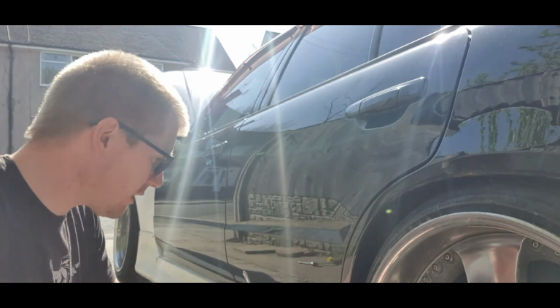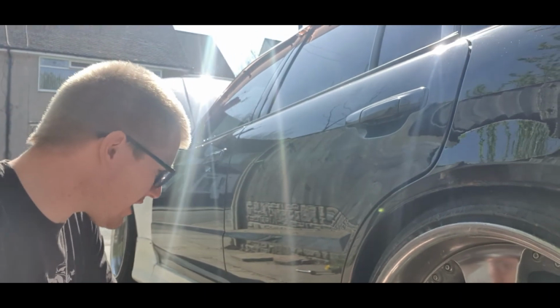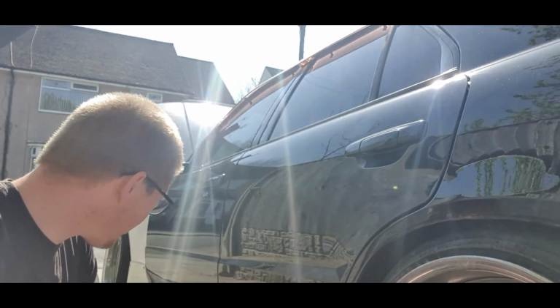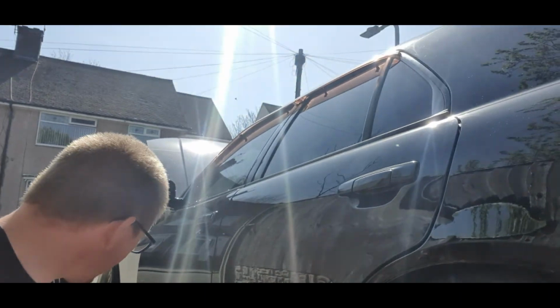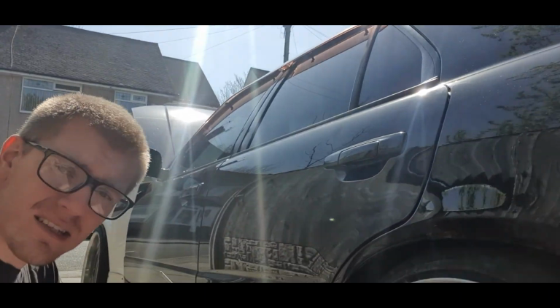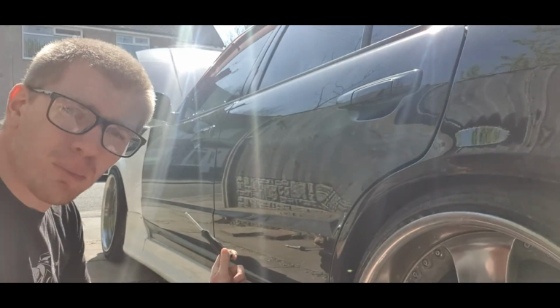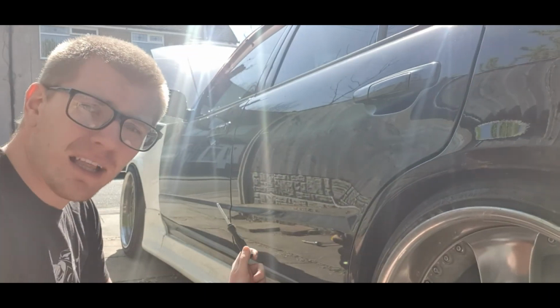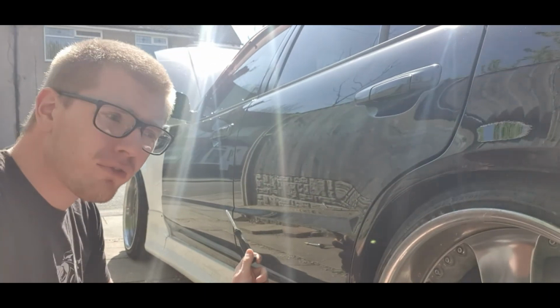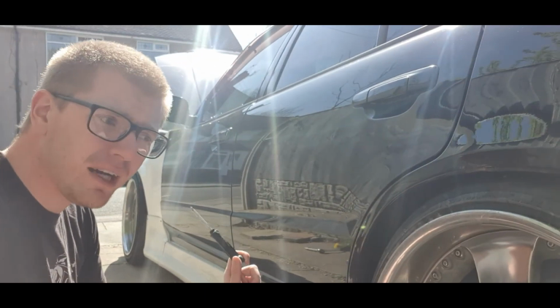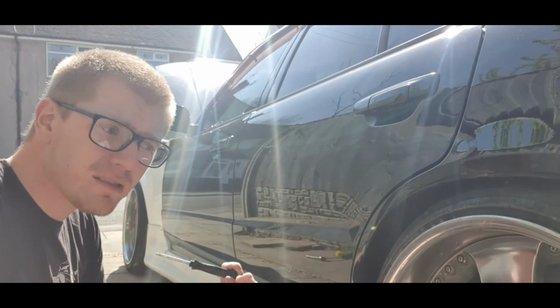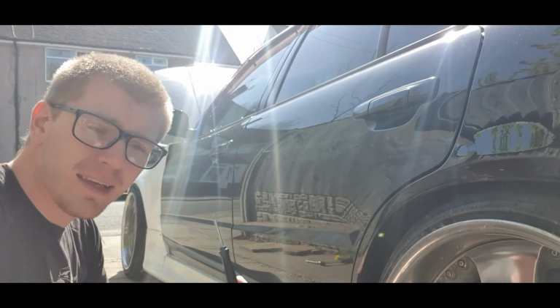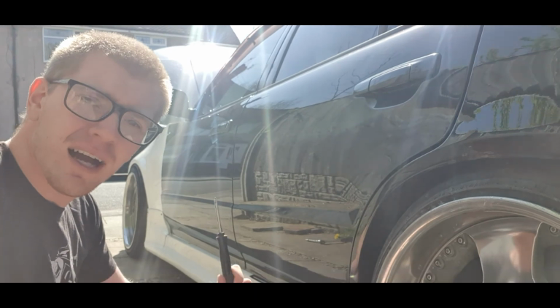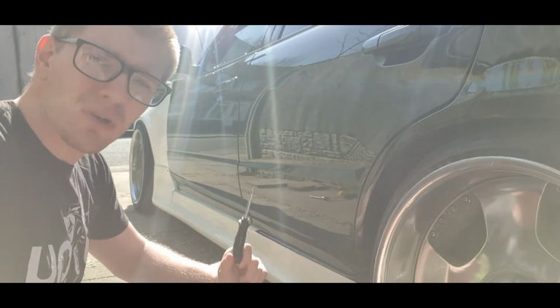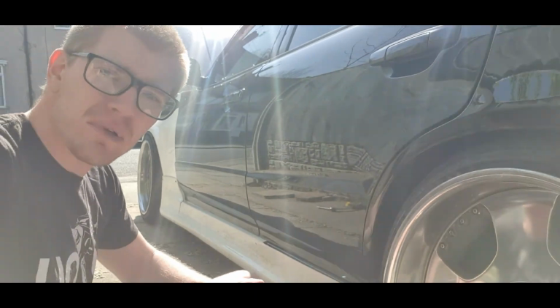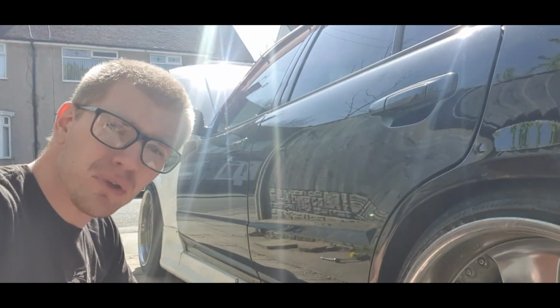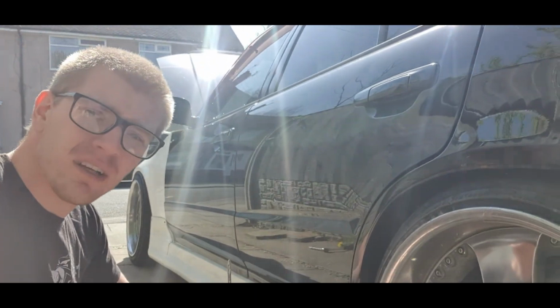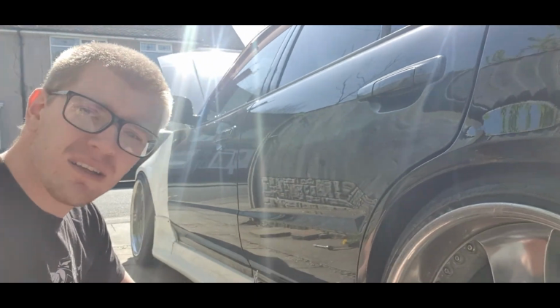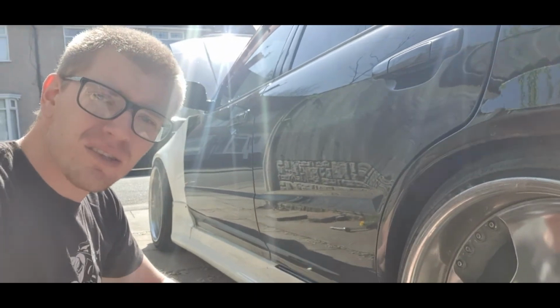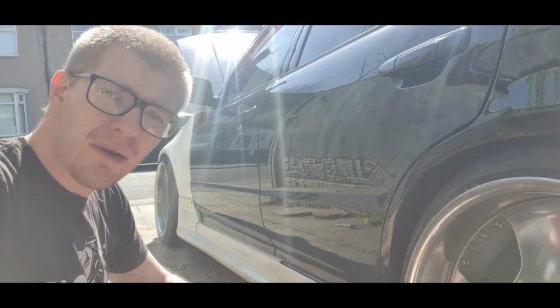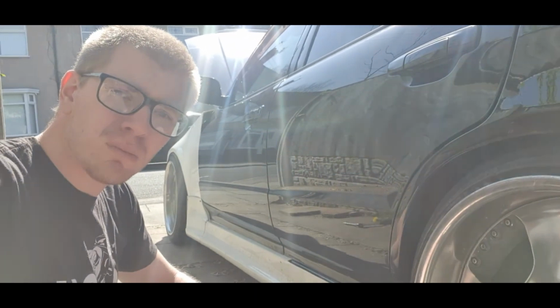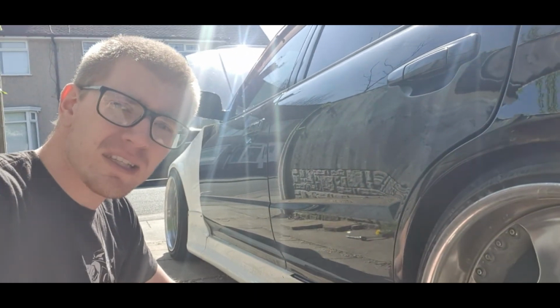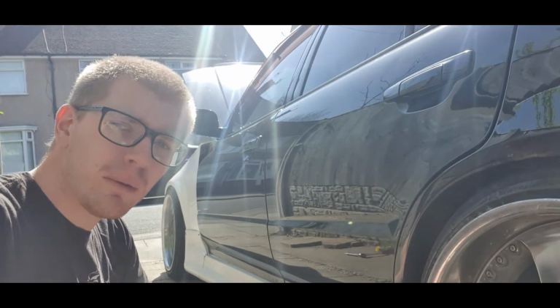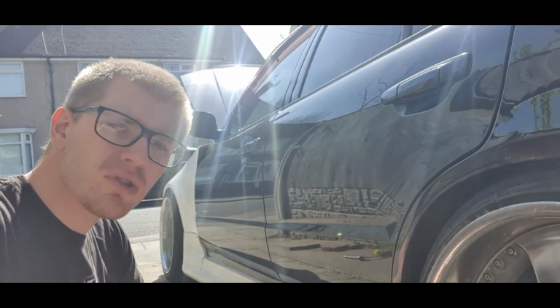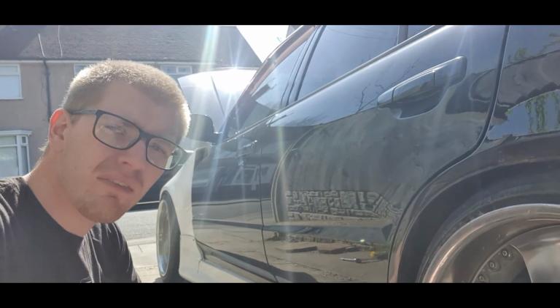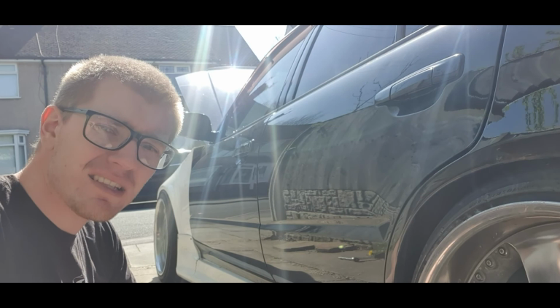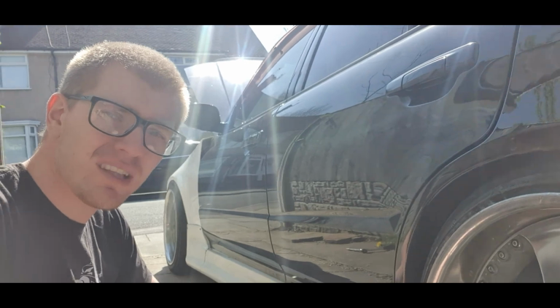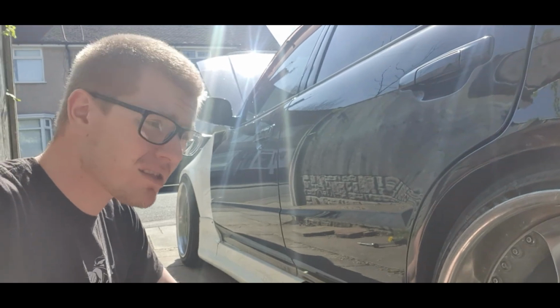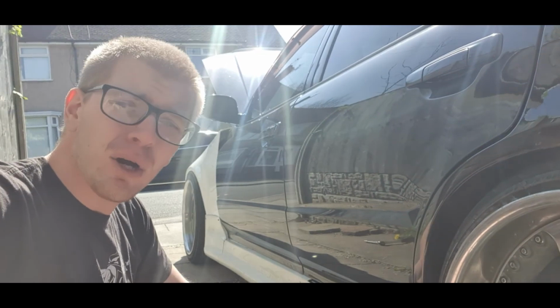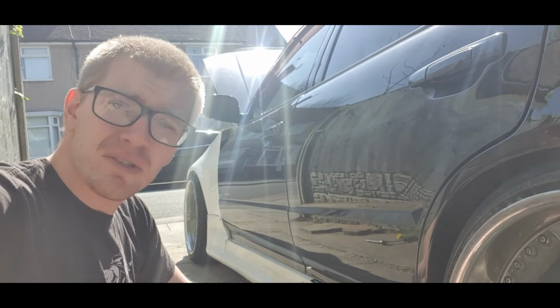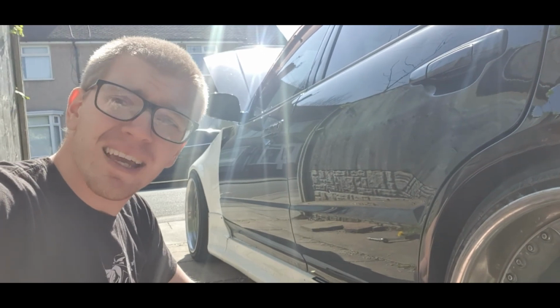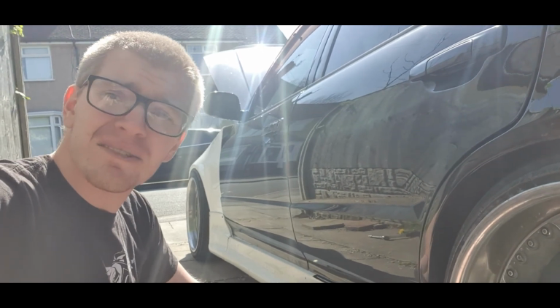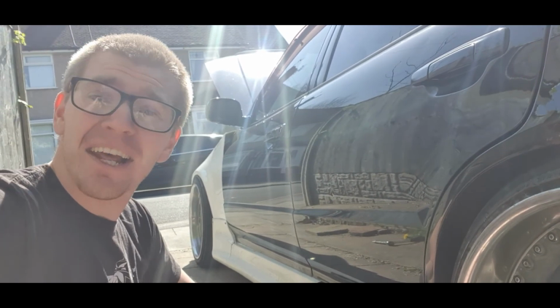The side skirts are off now. Get access to the front wing and get that off, and then see how much damage I've done to the wiring loom. I don't think much — I think it's literally just indicators. I hope it's just the indicators. I don't know.